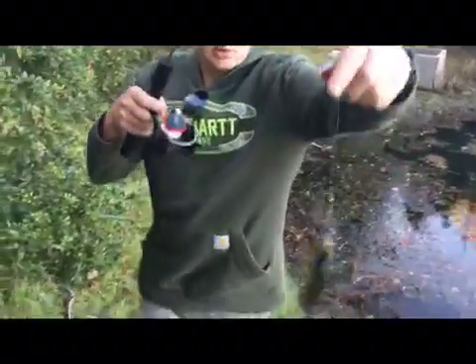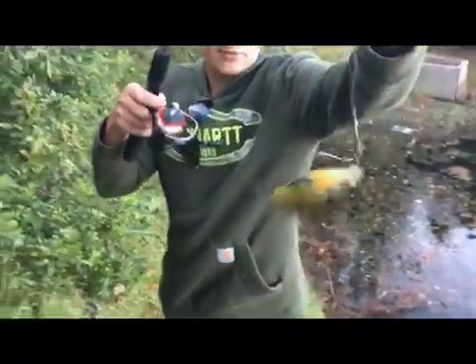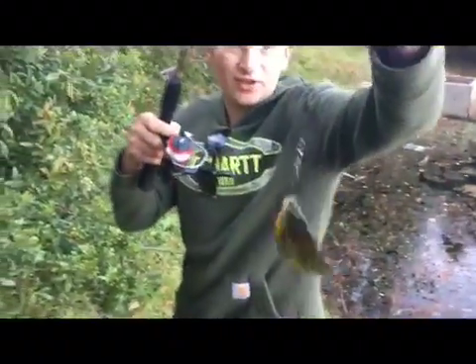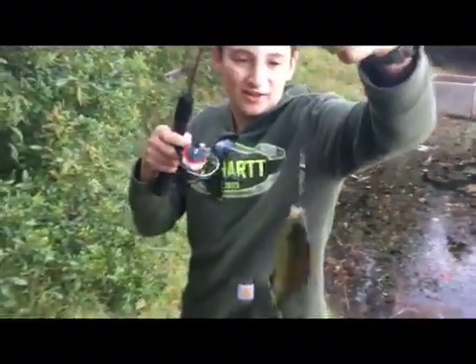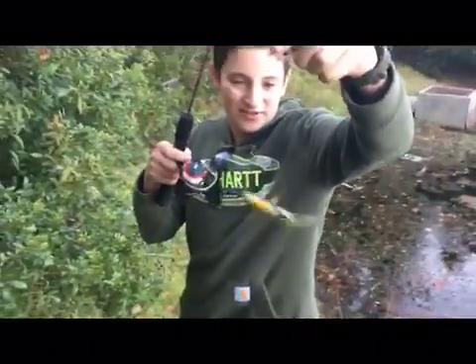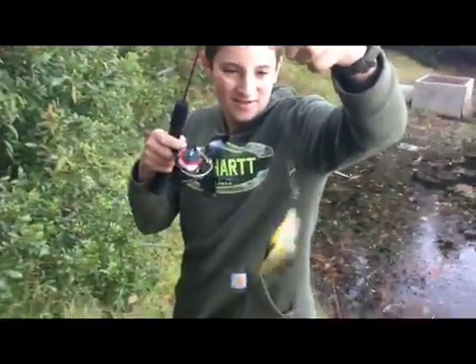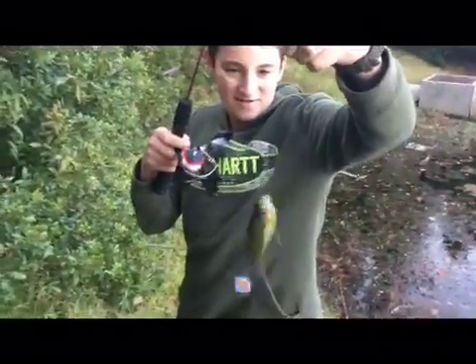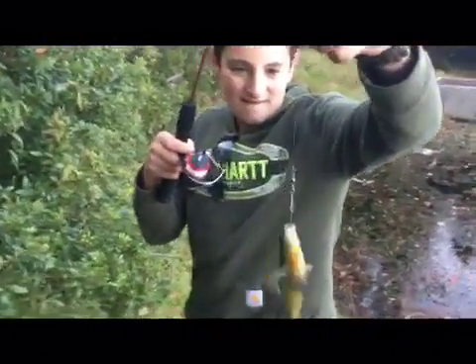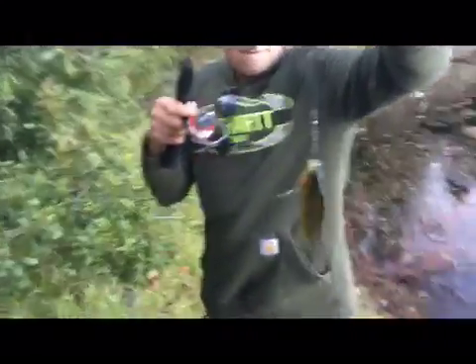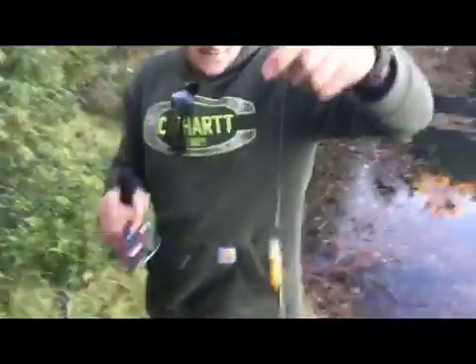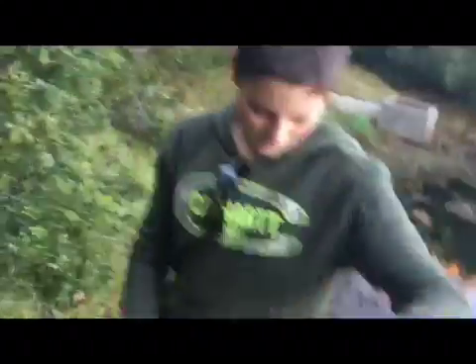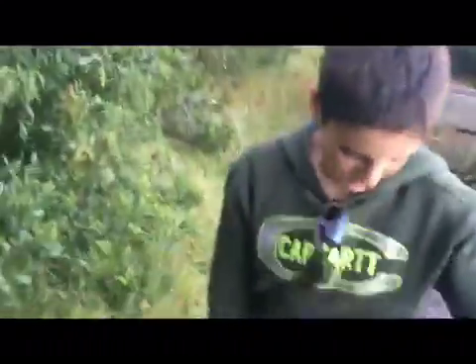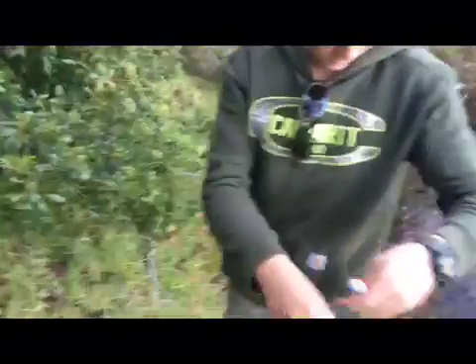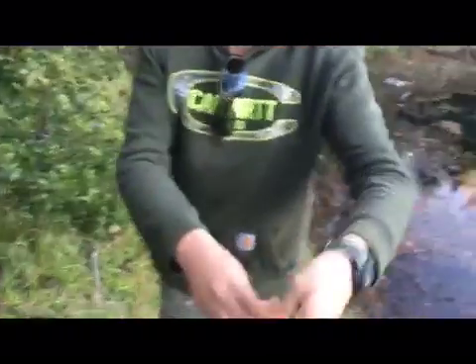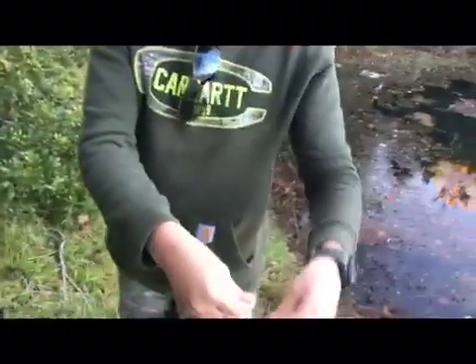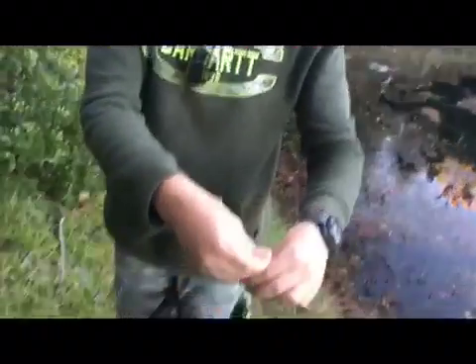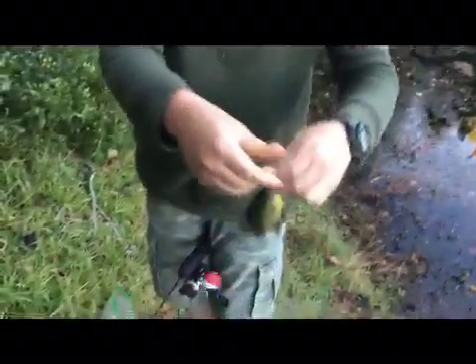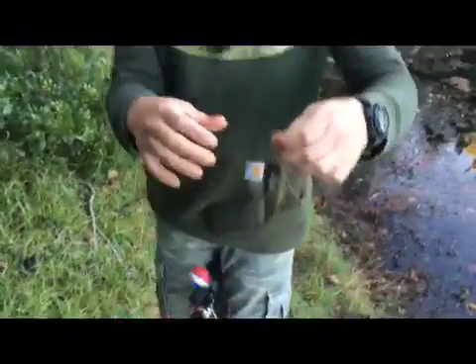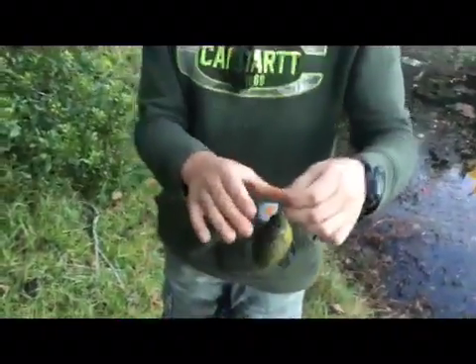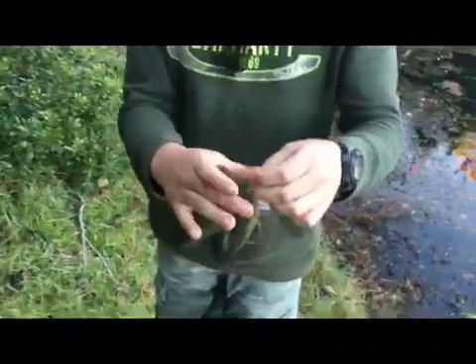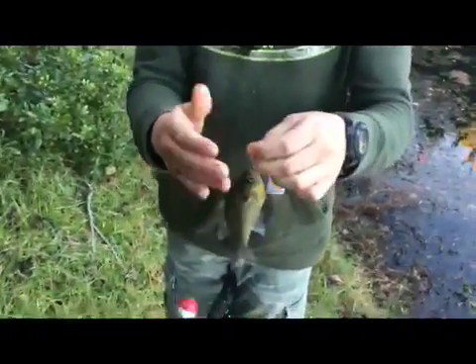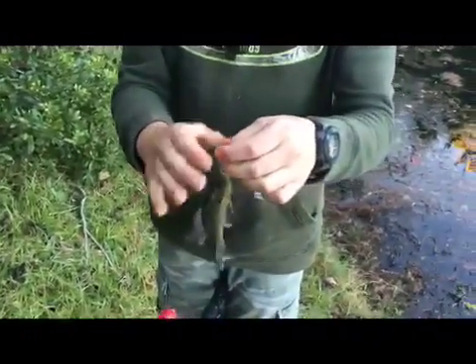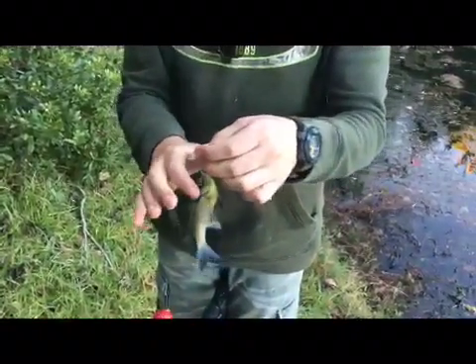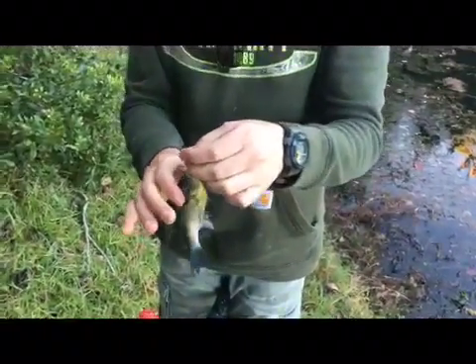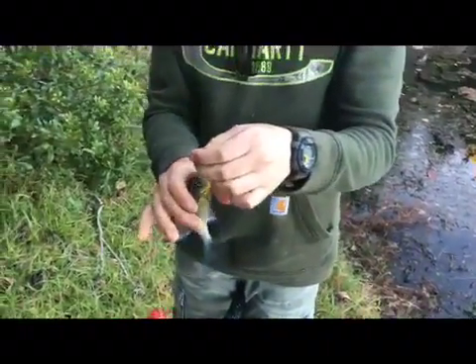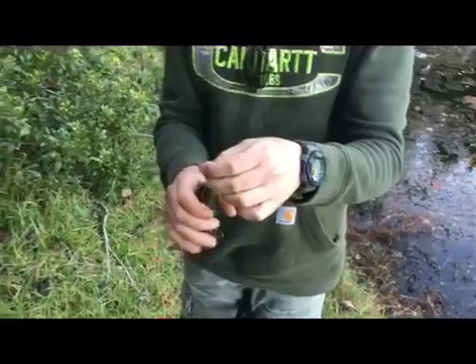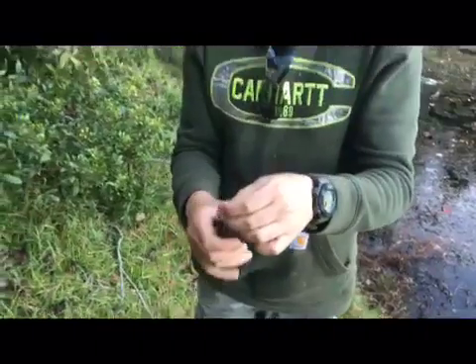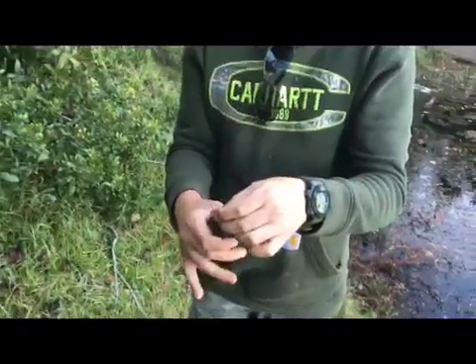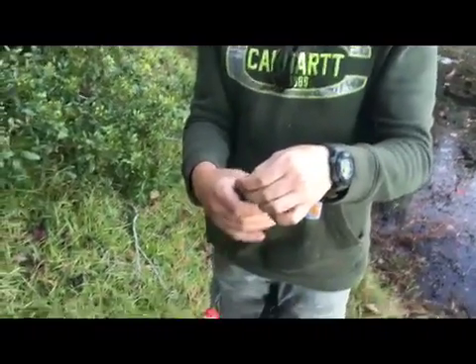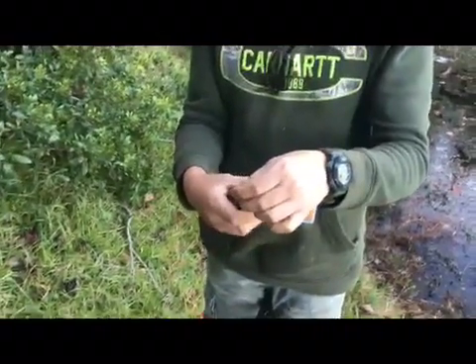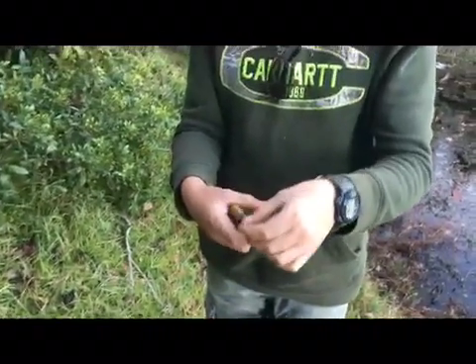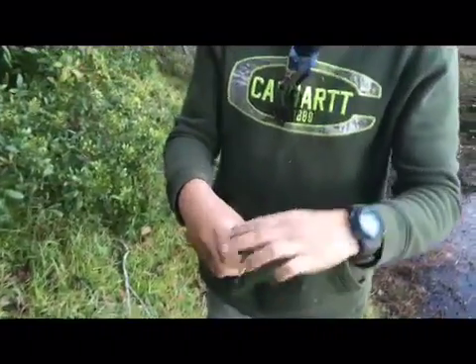Caught my first fish out here, dude! A little micro fishing — look at that! I'm just waiting for a little crappie or something, I don't know.